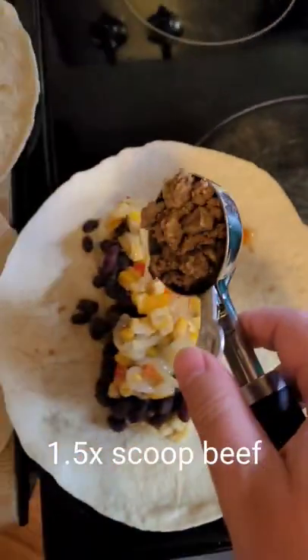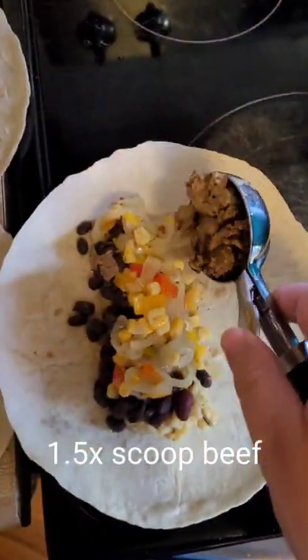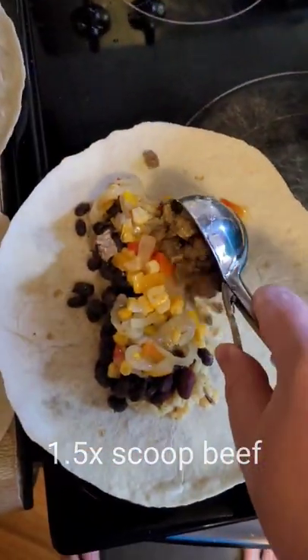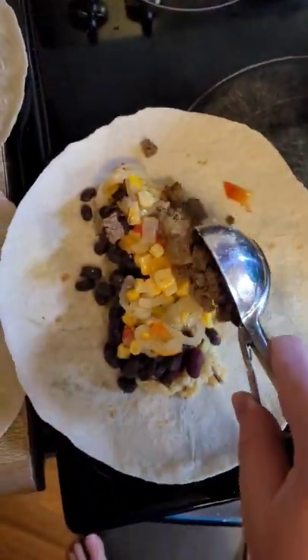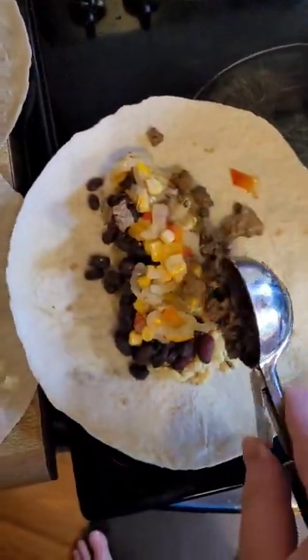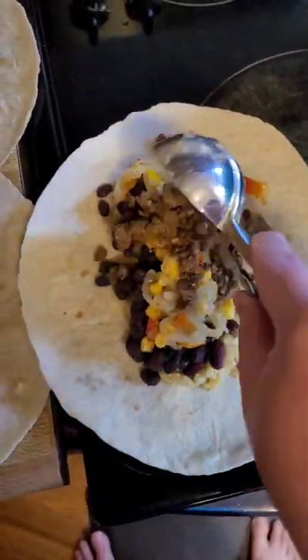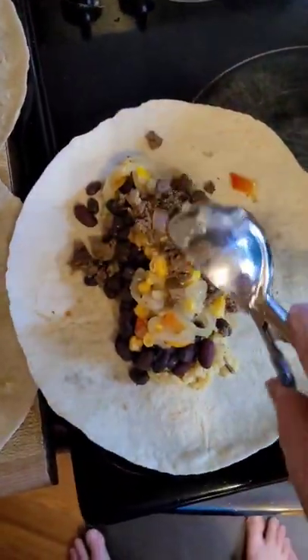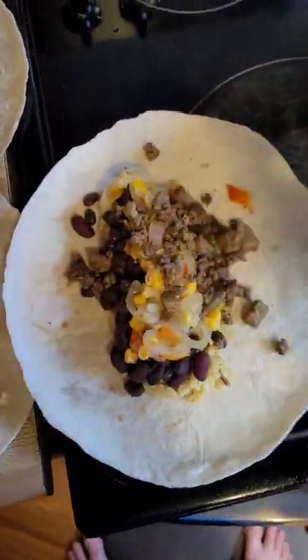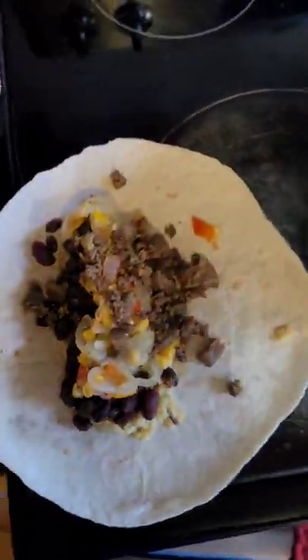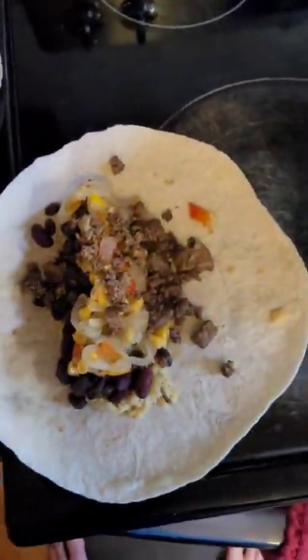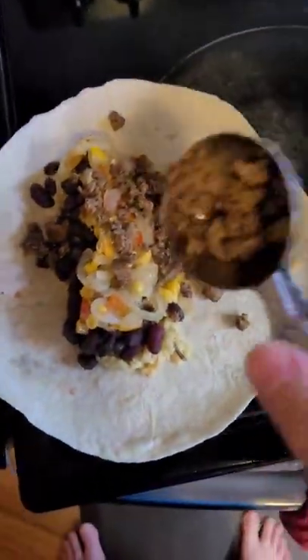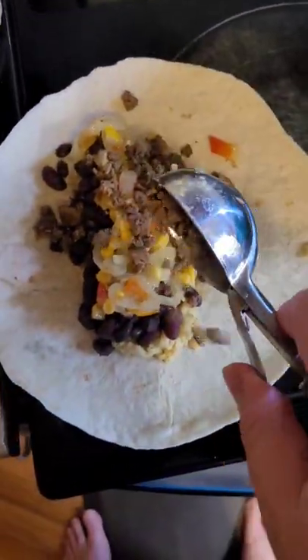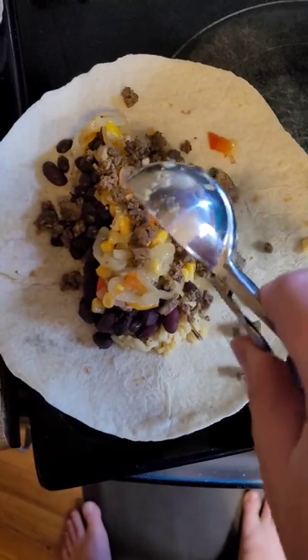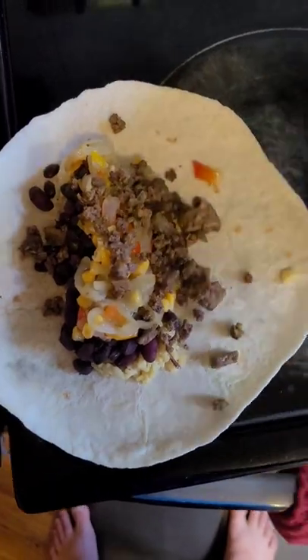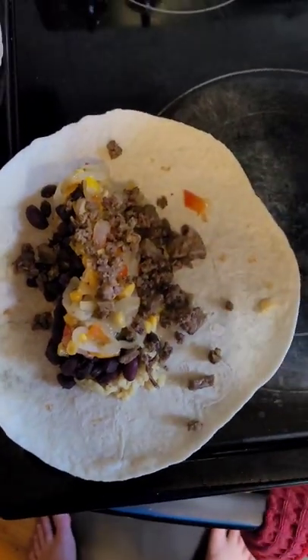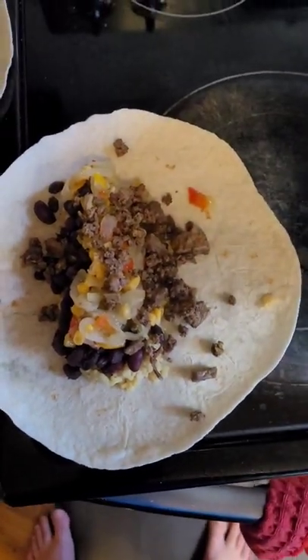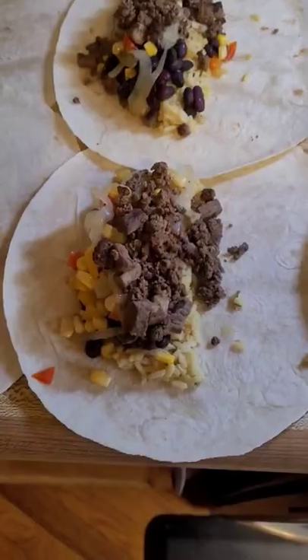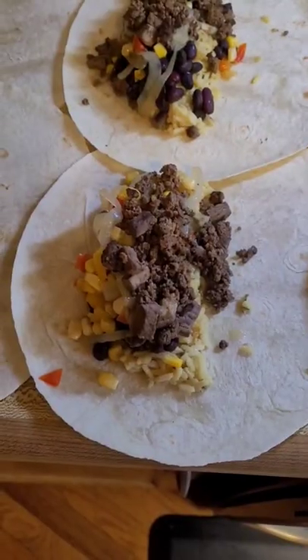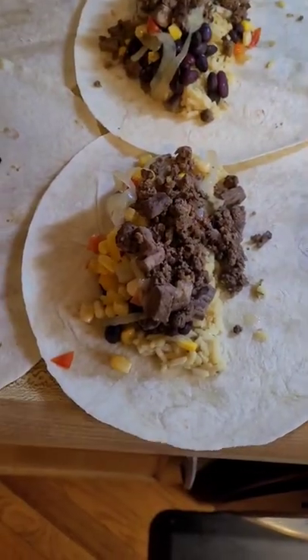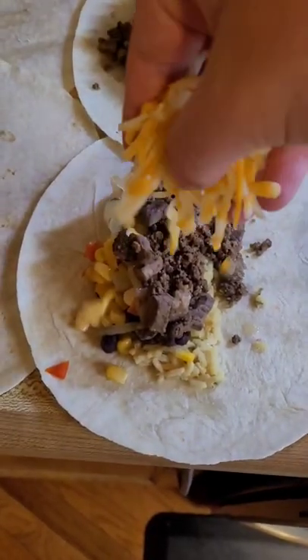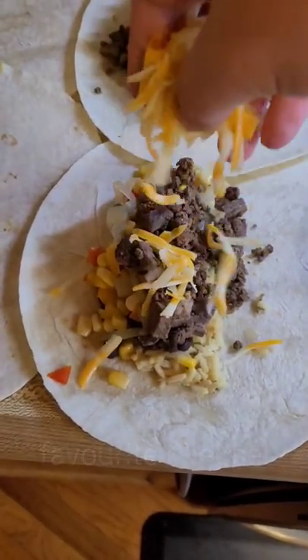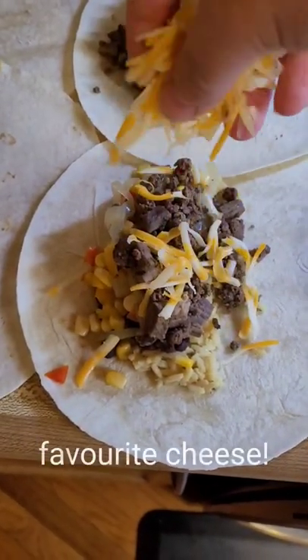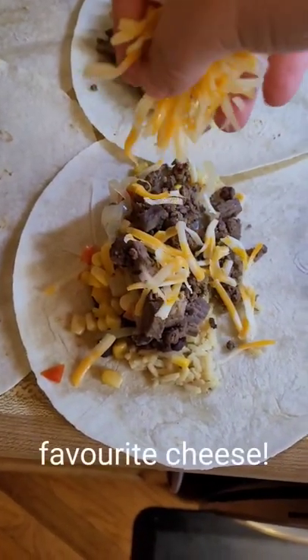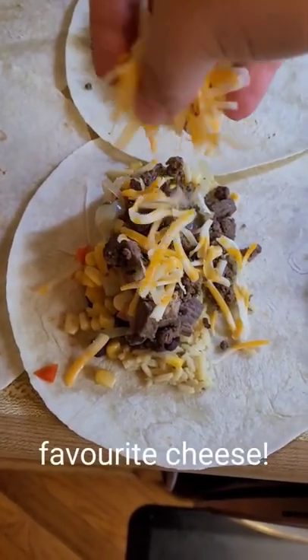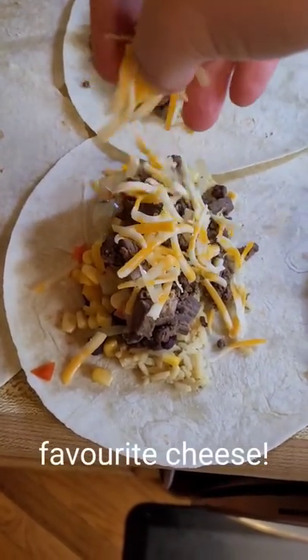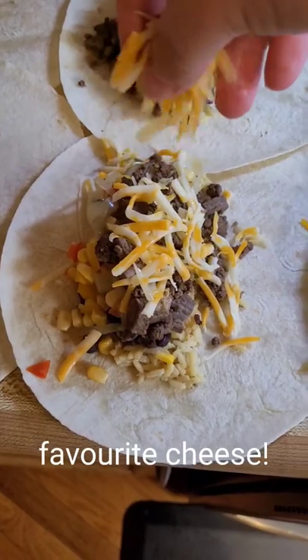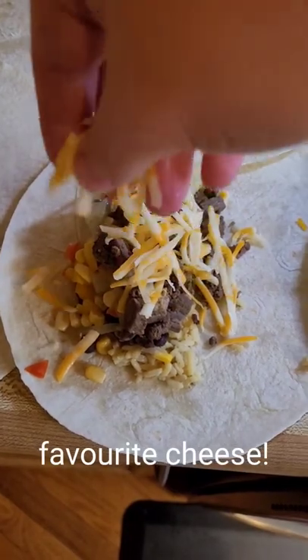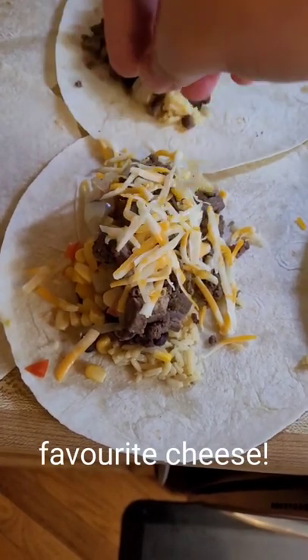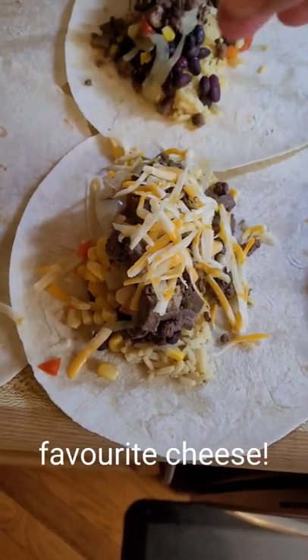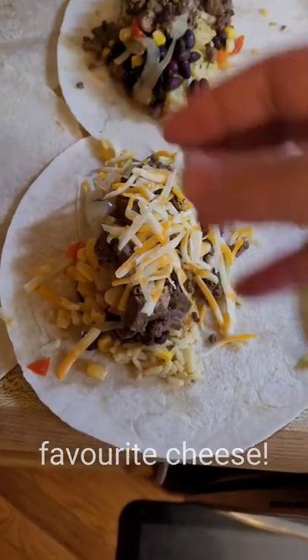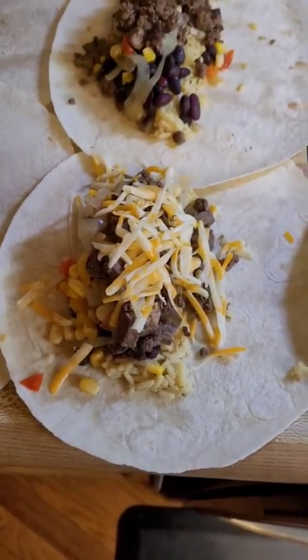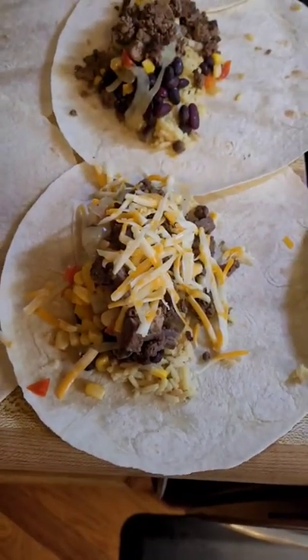And then I'm doing the same thing — a scoop of beef, but I found it wasn't quite enough so I added an extra little half scoop in there. Then I really just followed that up with some cheese before making sure that they were all wrapped up nice and tight.